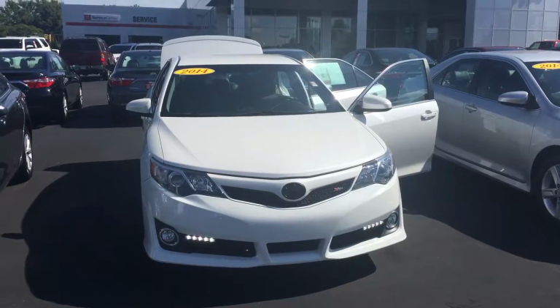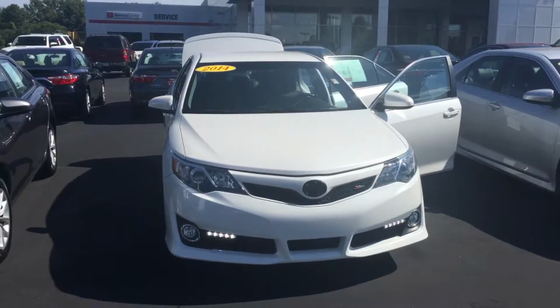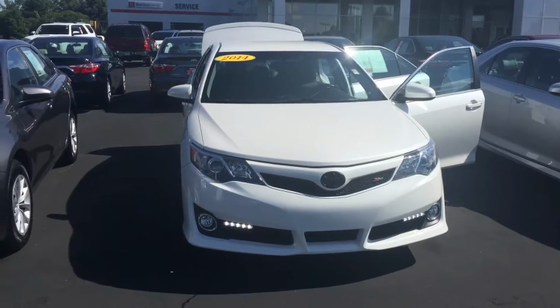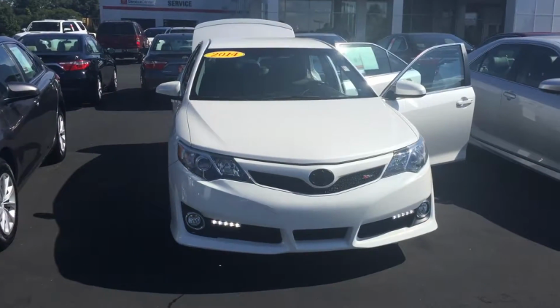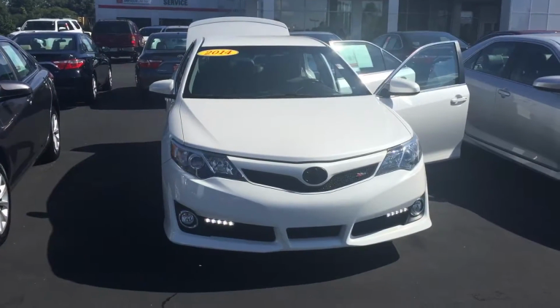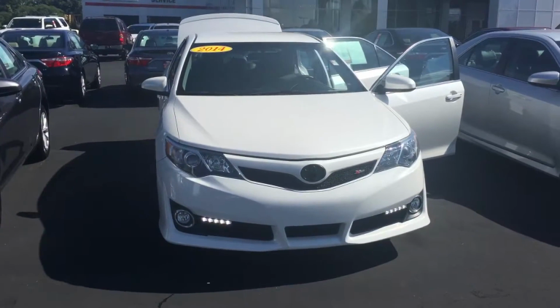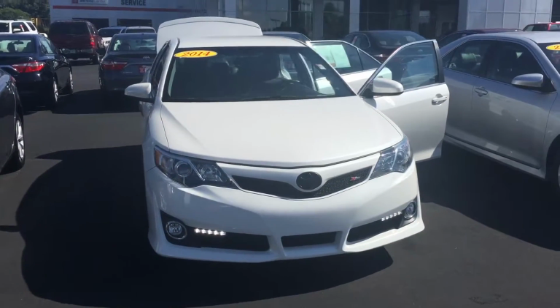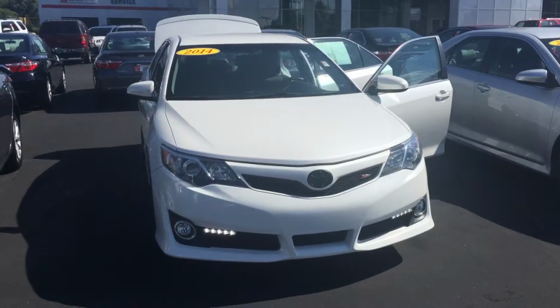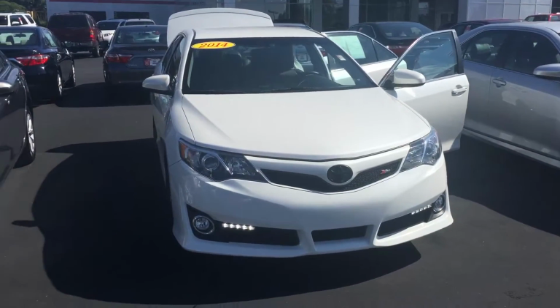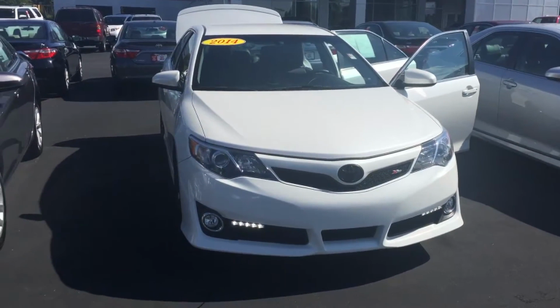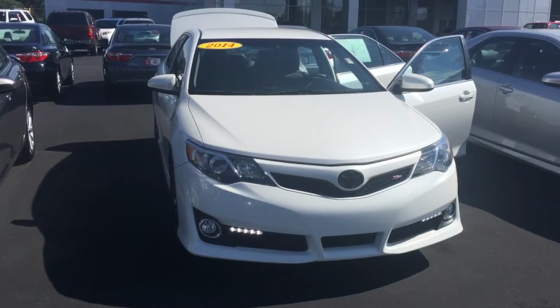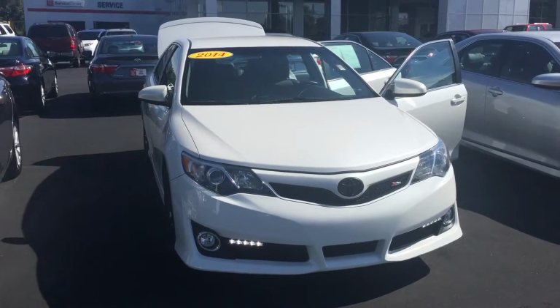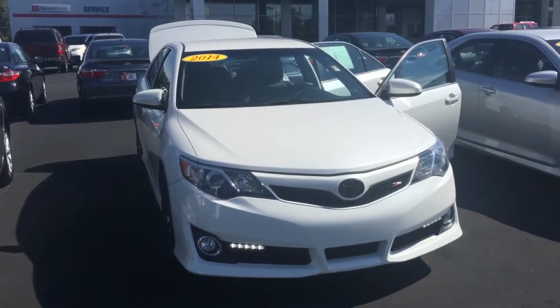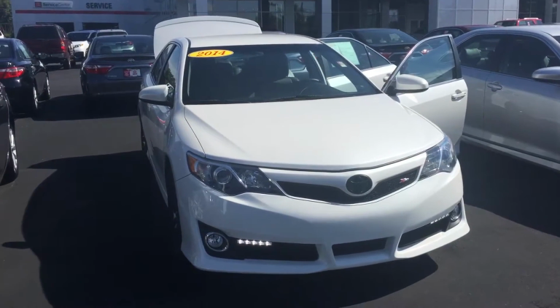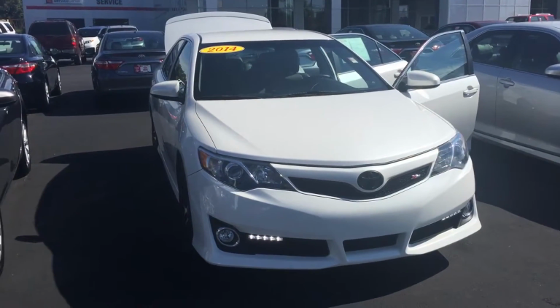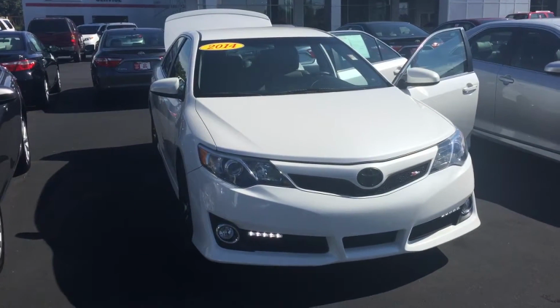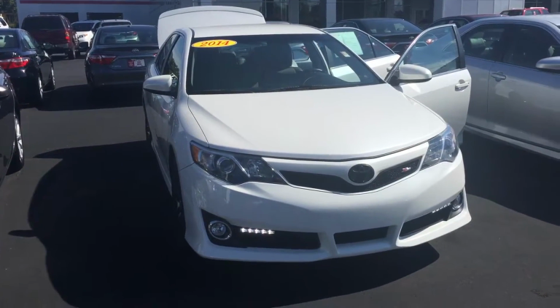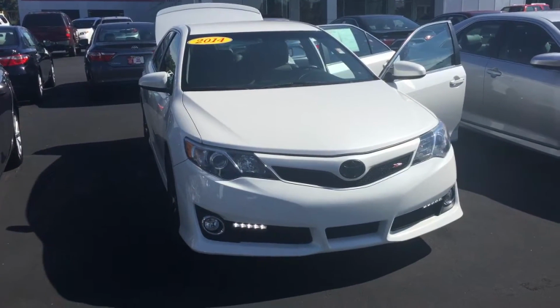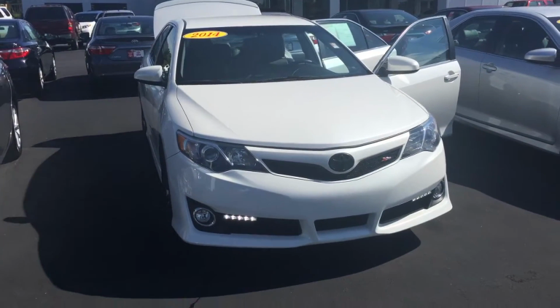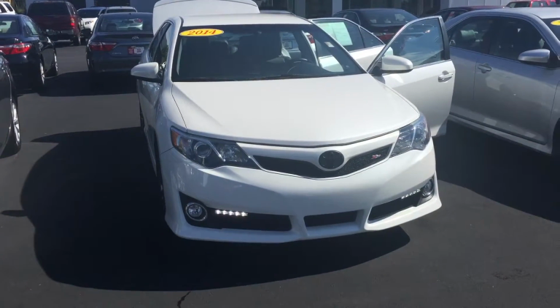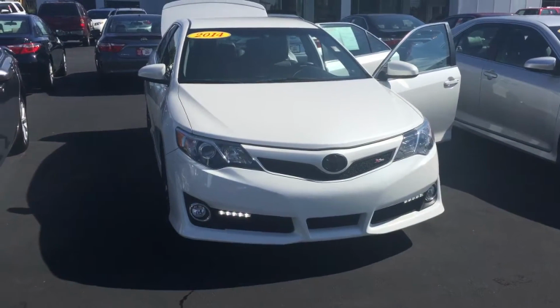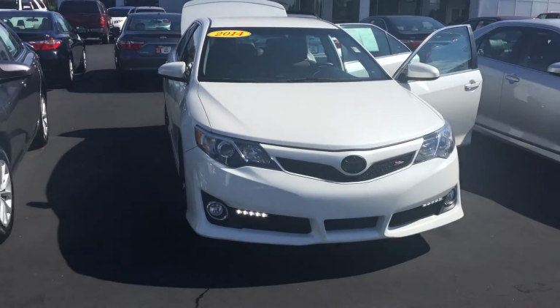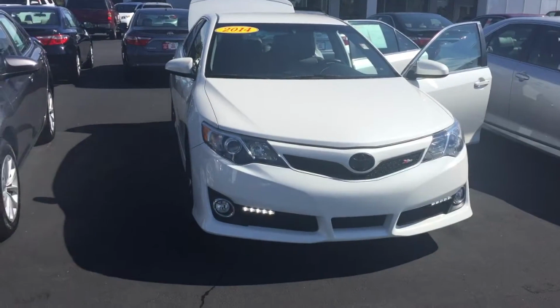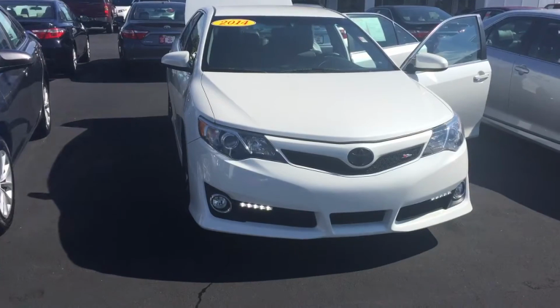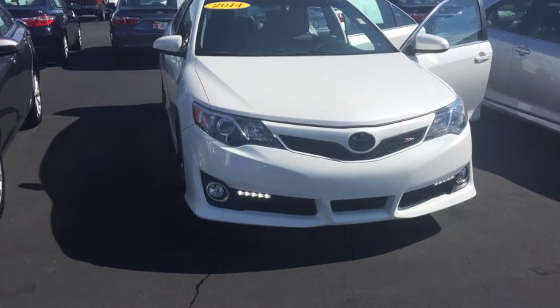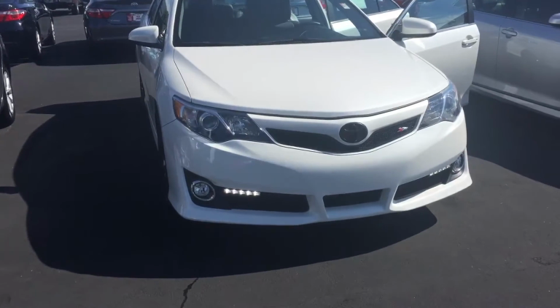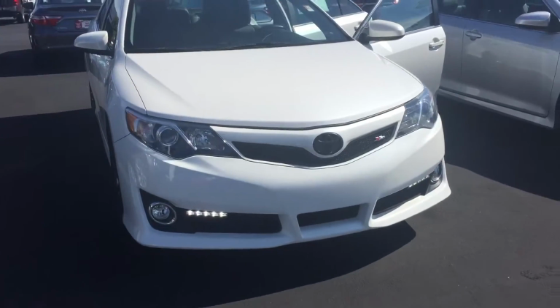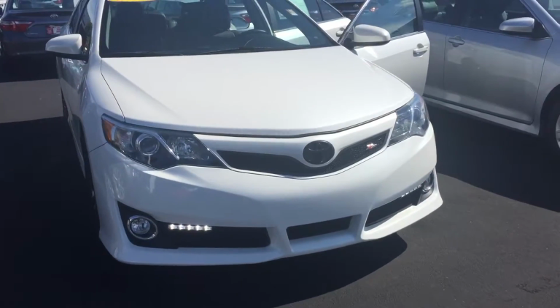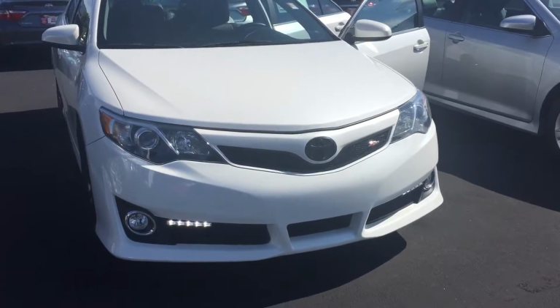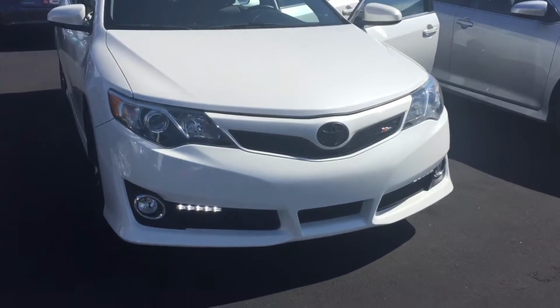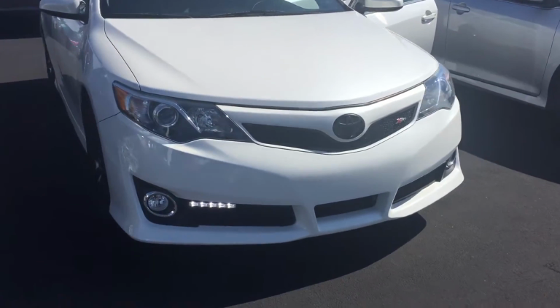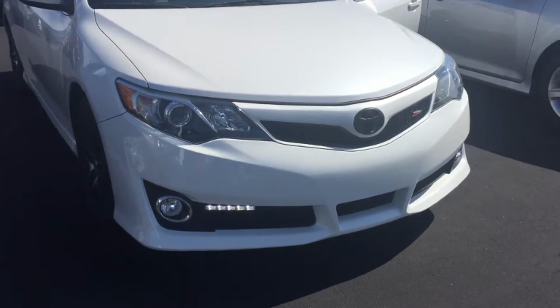Good morning, this is Wanda with LaGrange Toyota doing a short walk around on the 2014 Toyota Camry. This vehicle is equipped with your XSP package. You have your daytime running lamps, LED lights, and your 5 lamps.